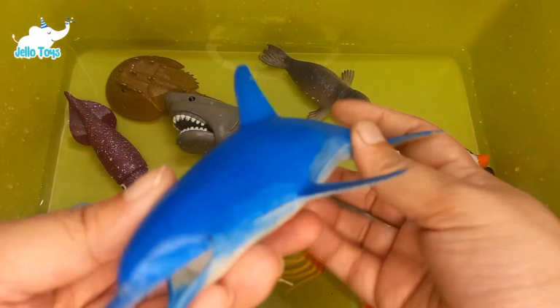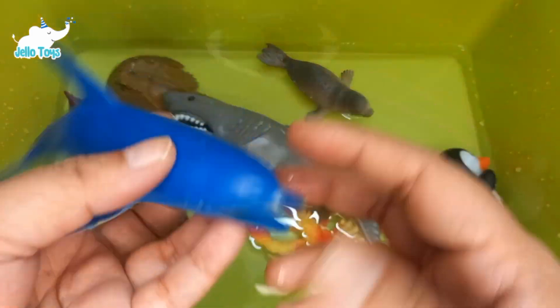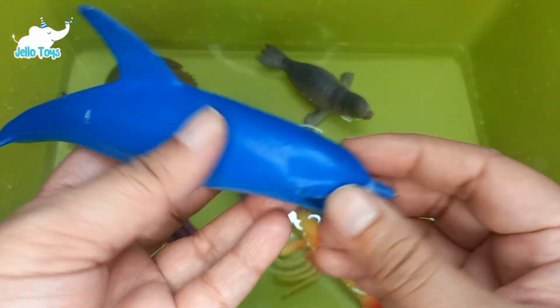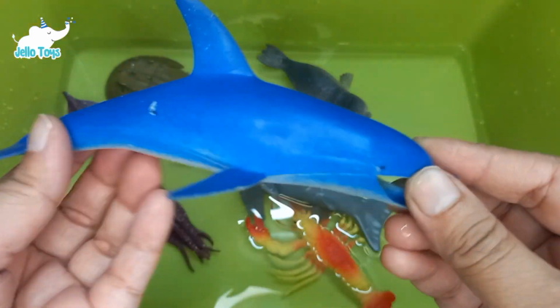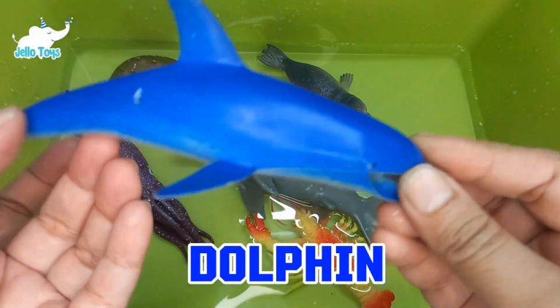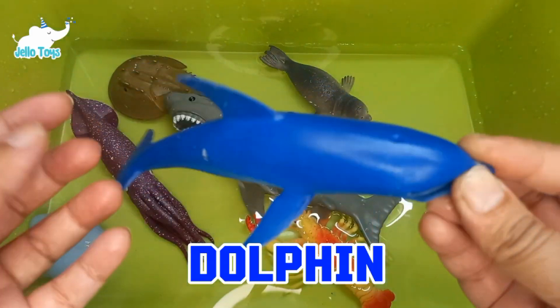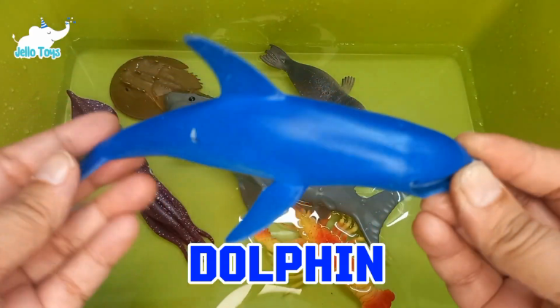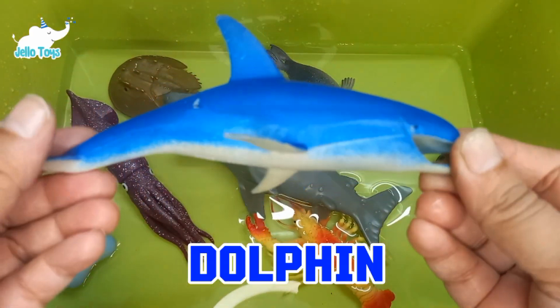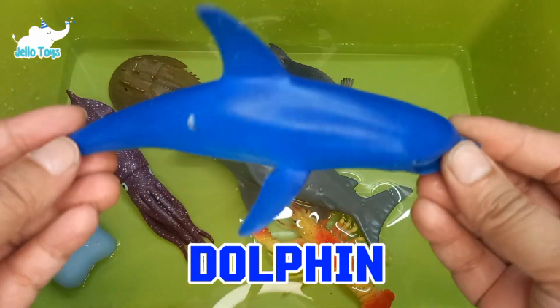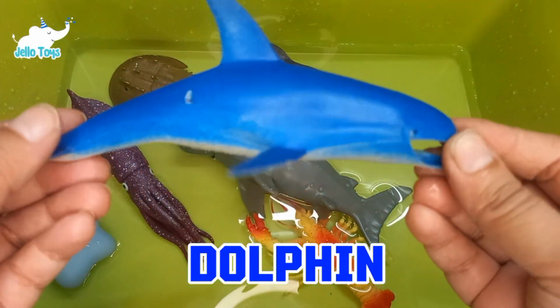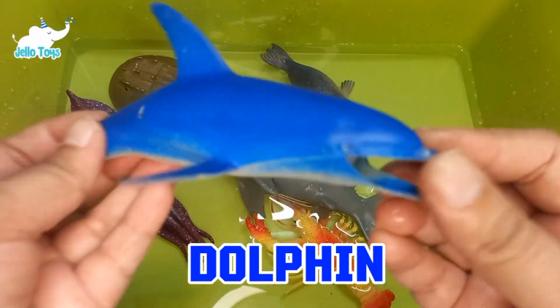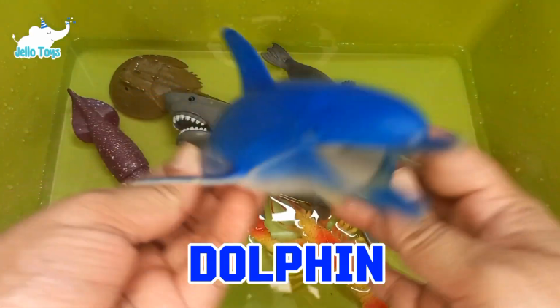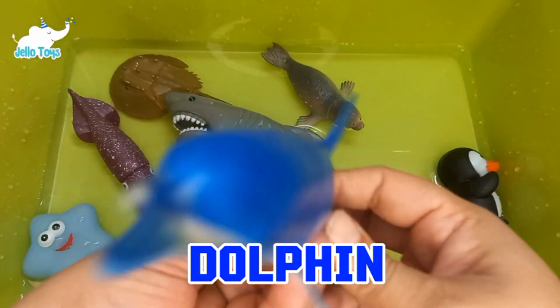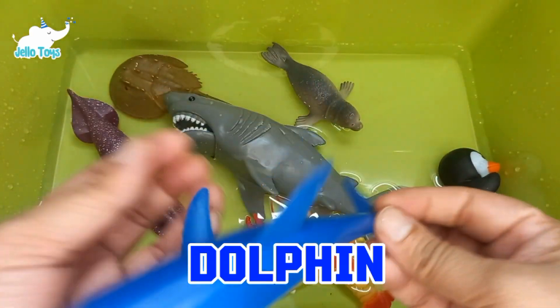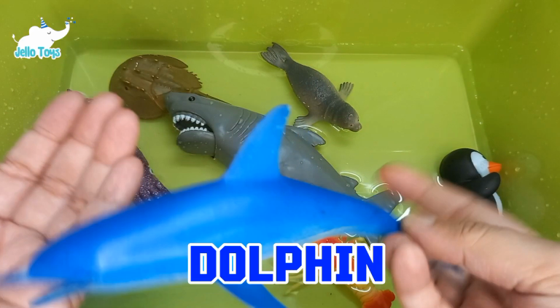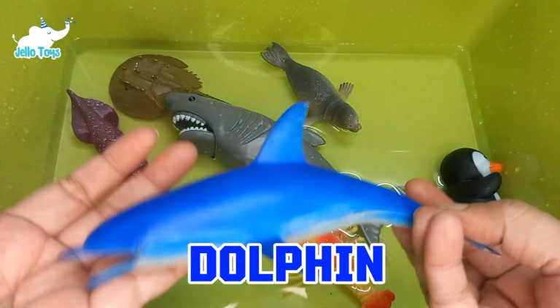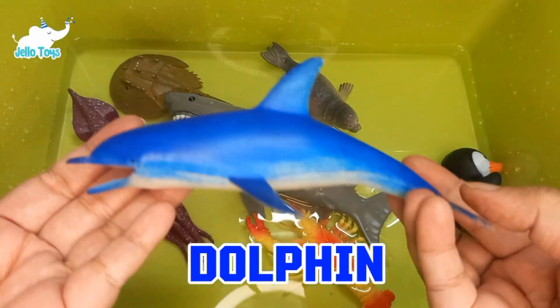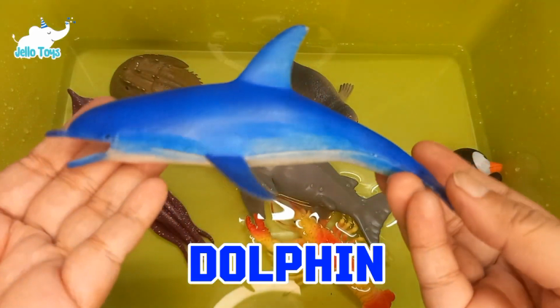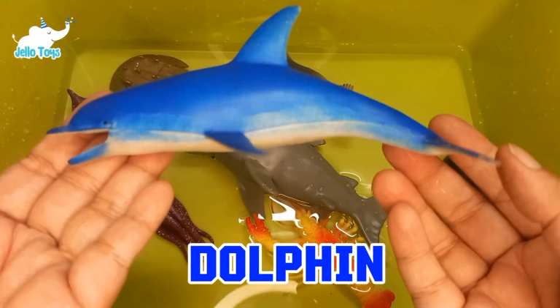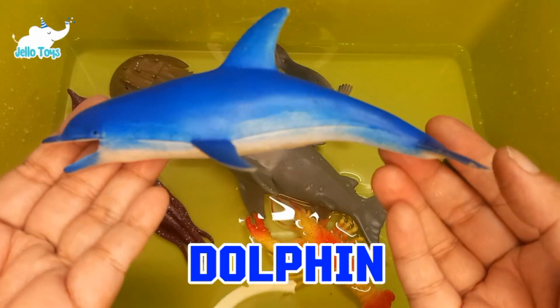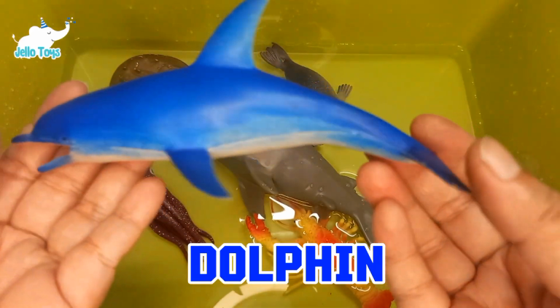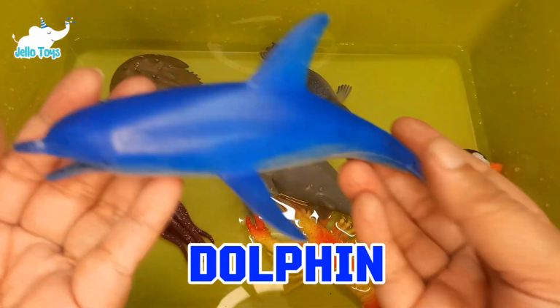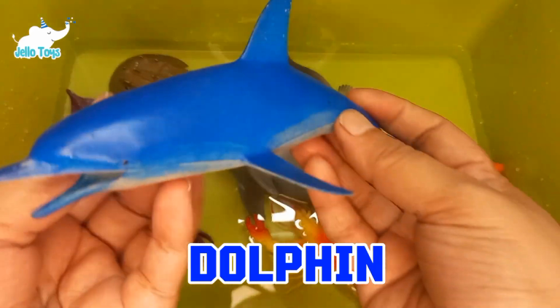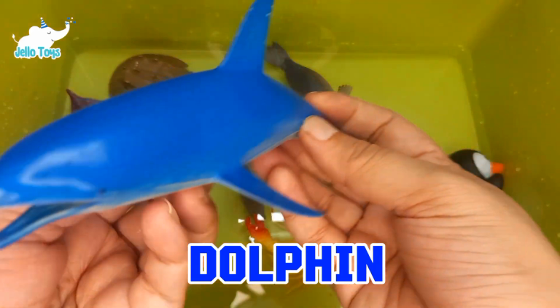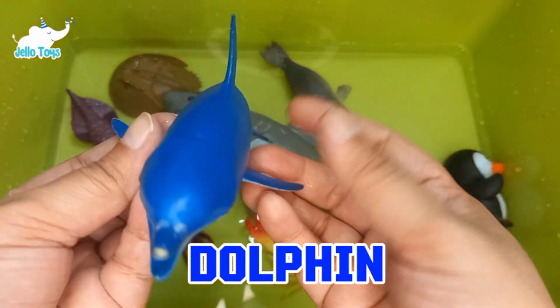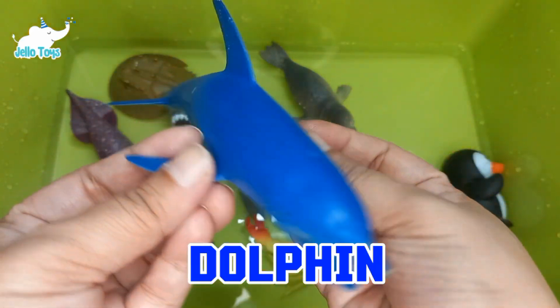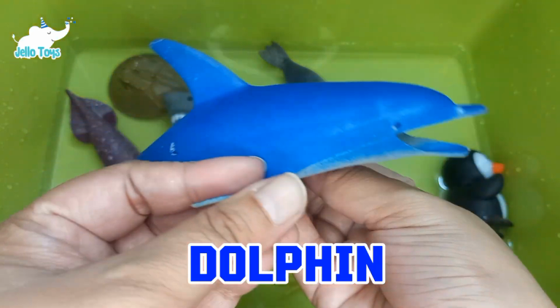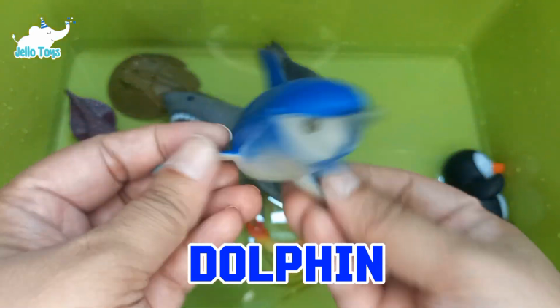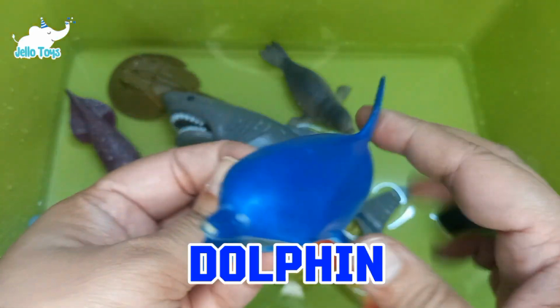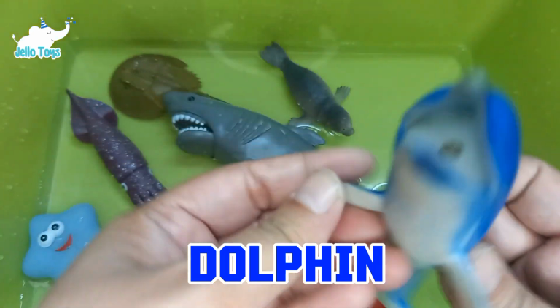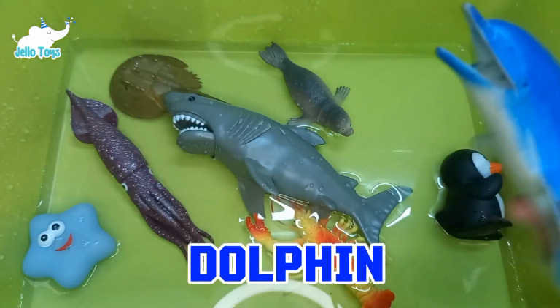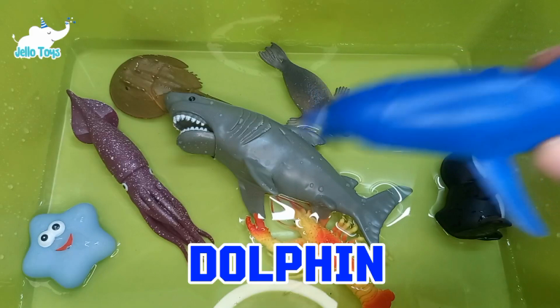Dolphins are known for their high intelligence and playful behavior. They use a system of clicks and whistles known as echolocation to communicate and navigate.